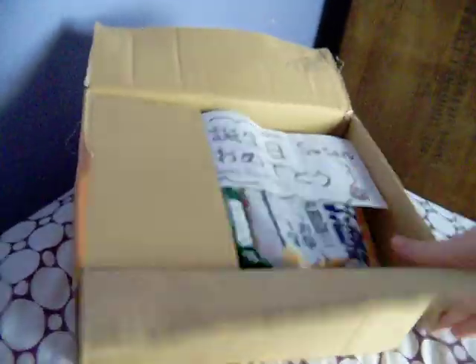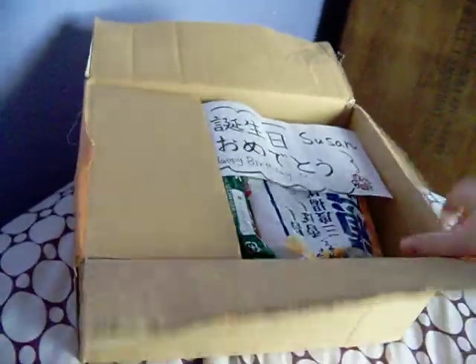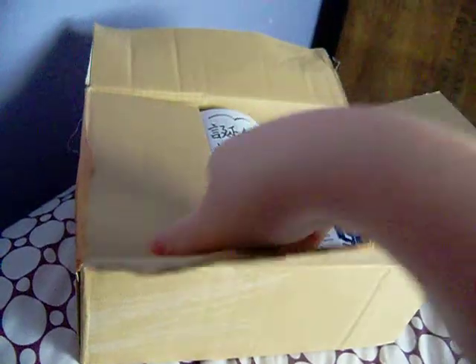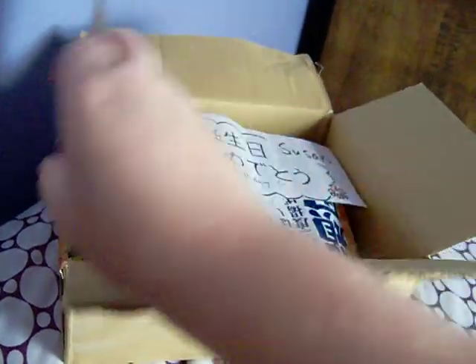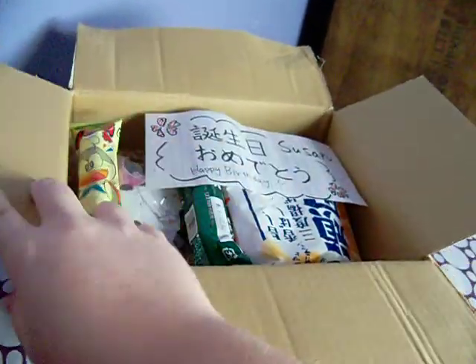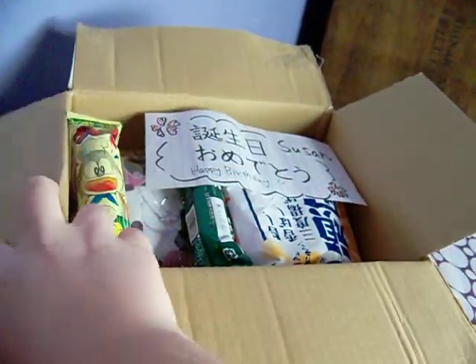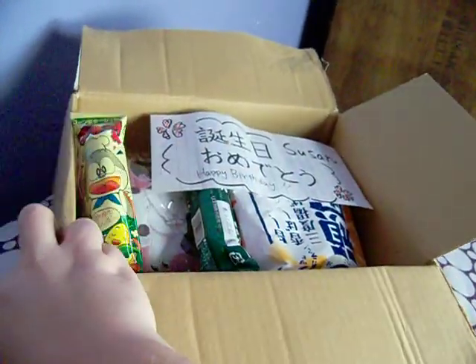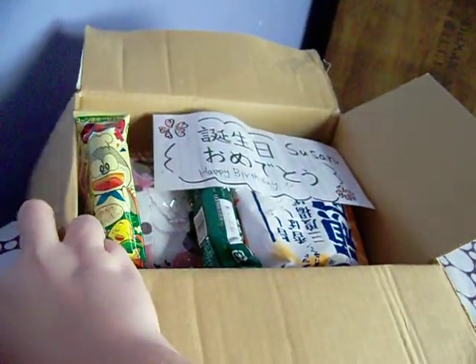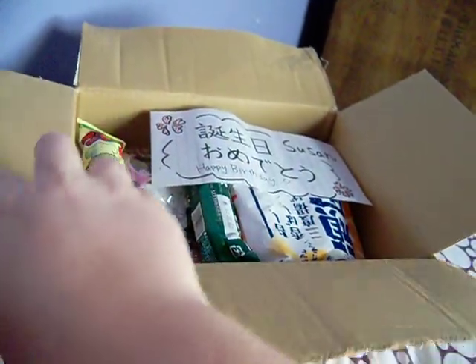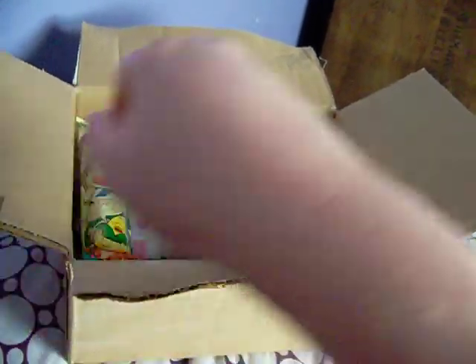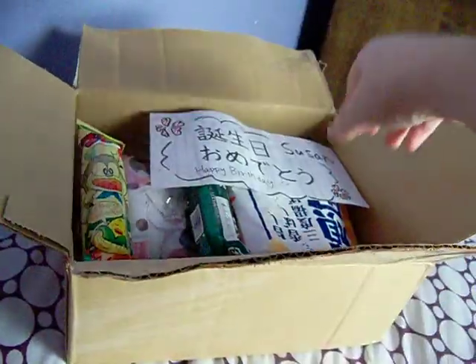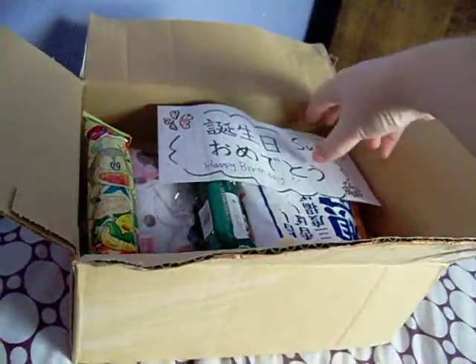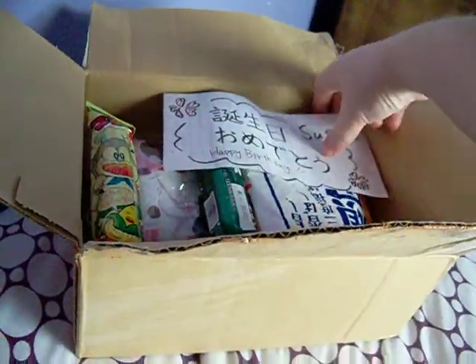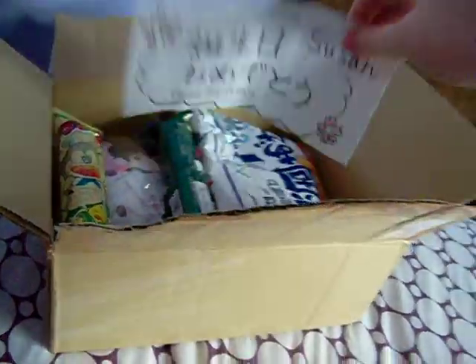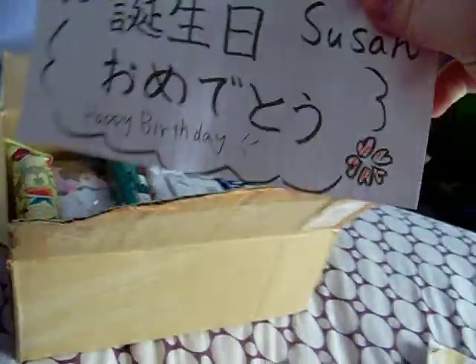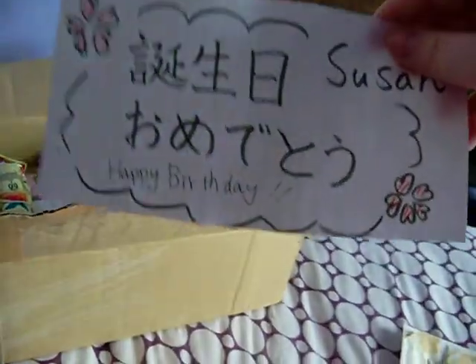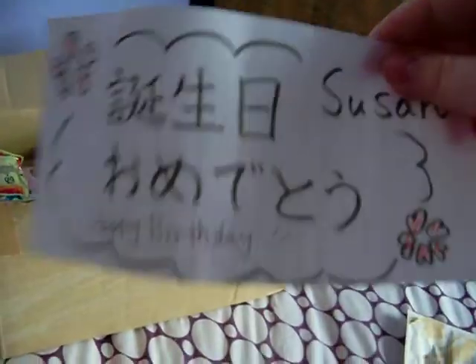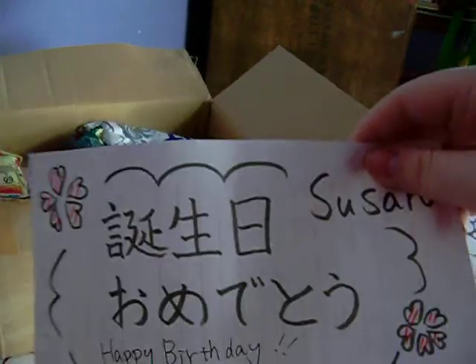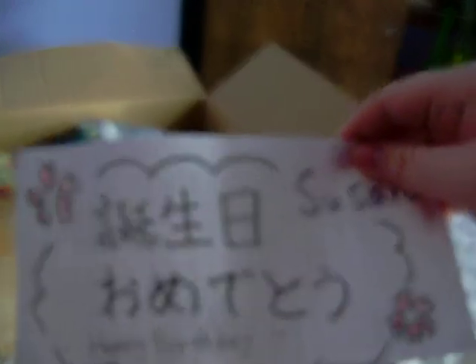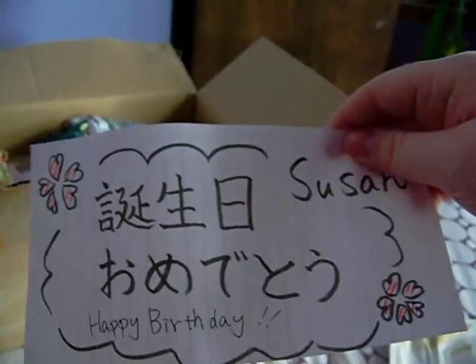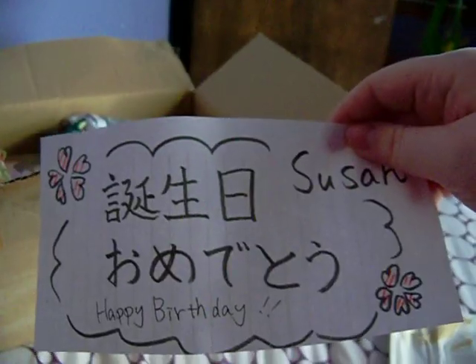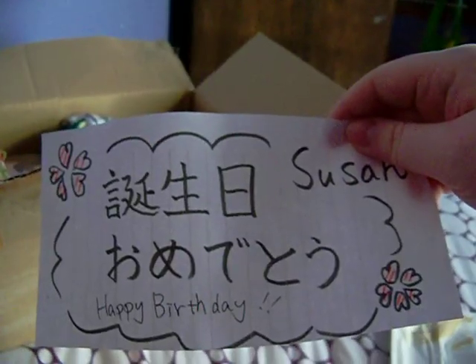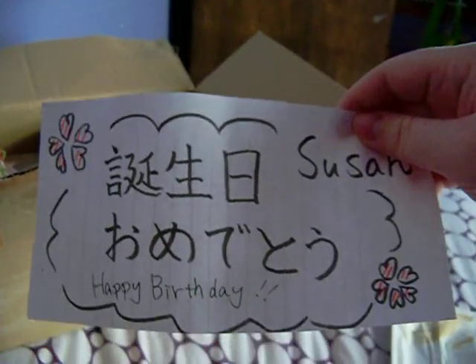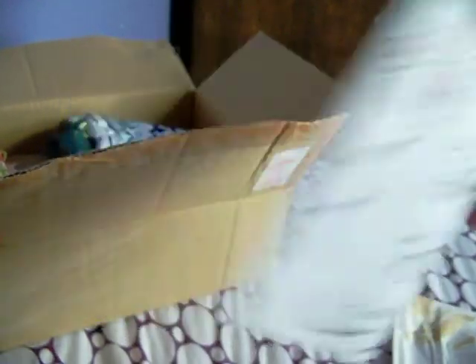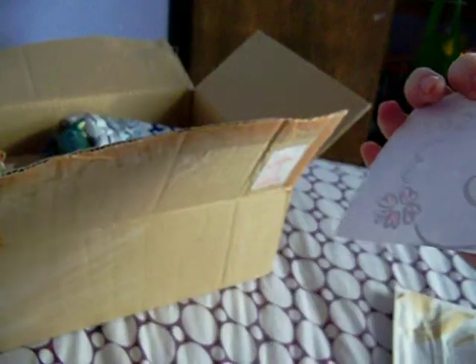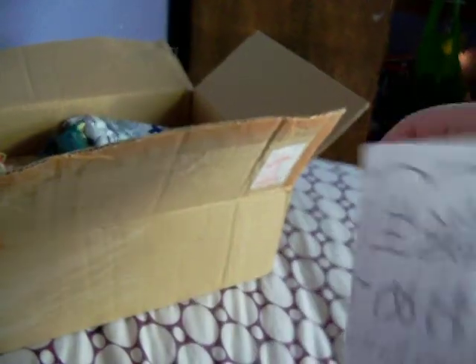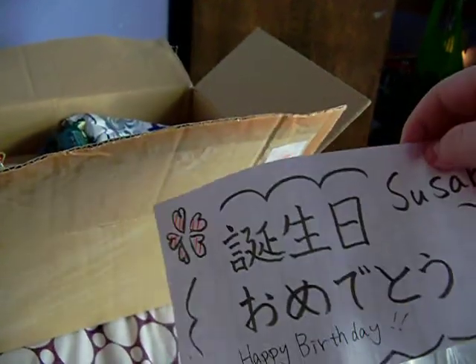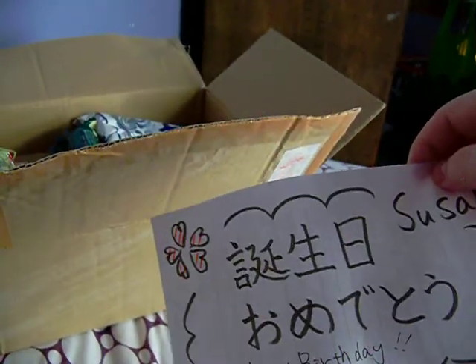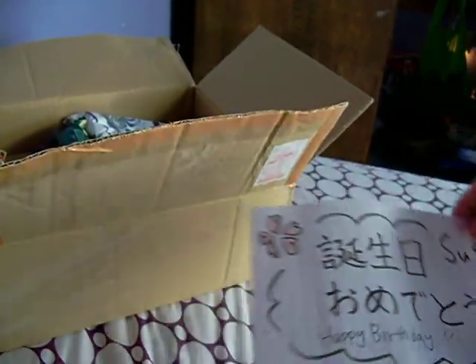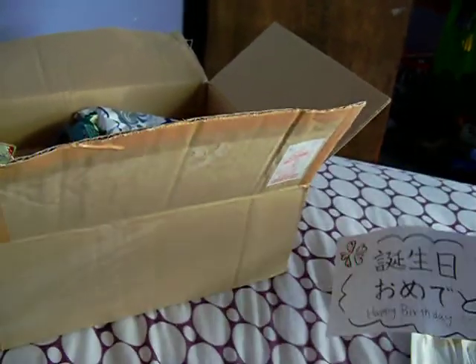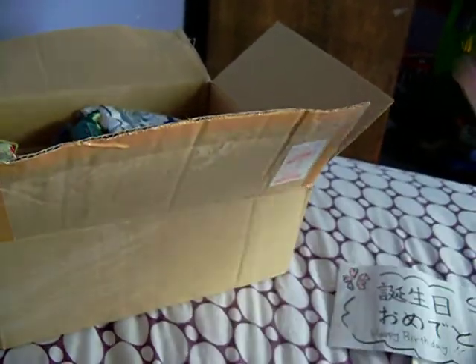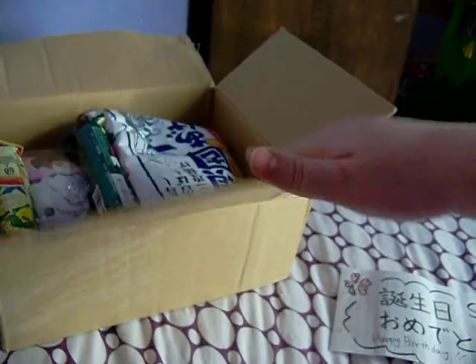I can see we got stuff in here. There's a little car. 'Happy Earth Night.' Oh, that's cute. I love that. Awesome.